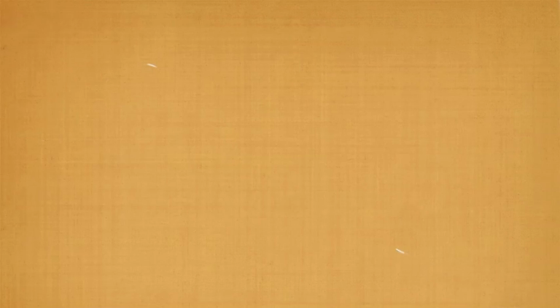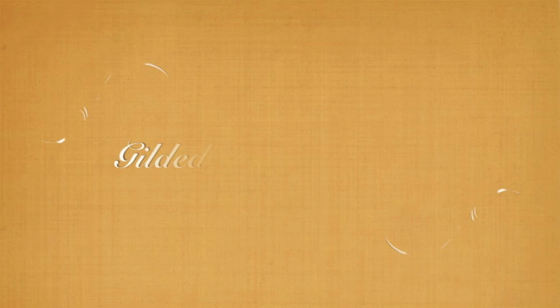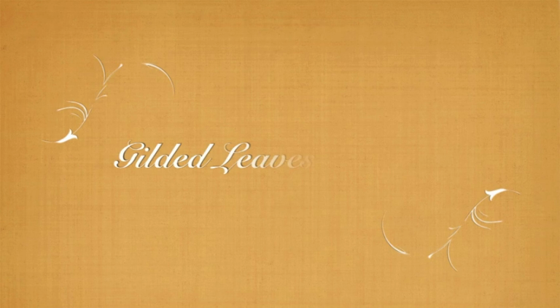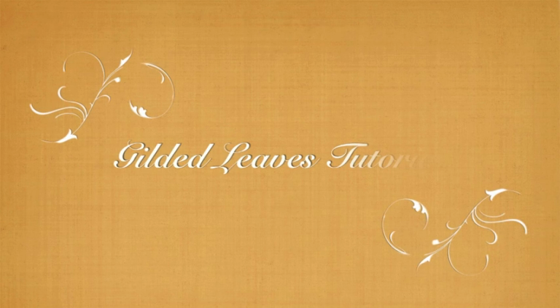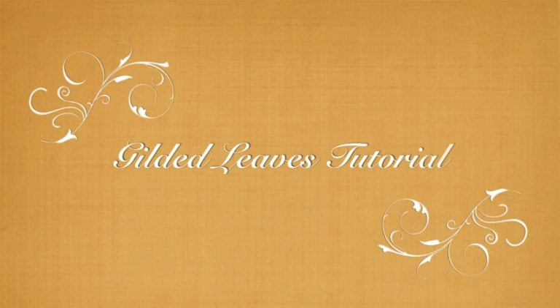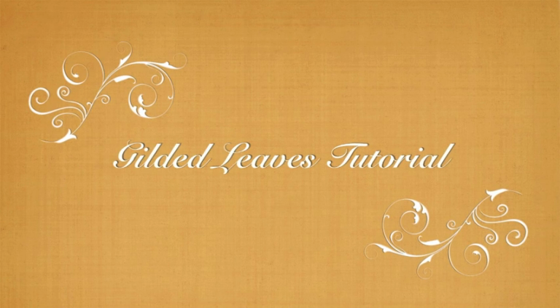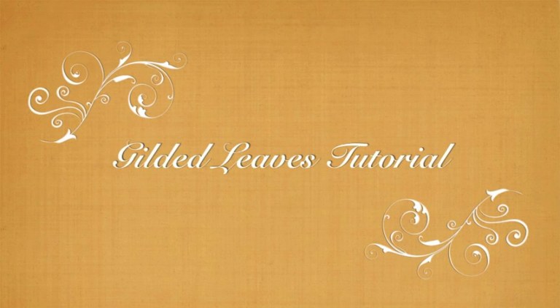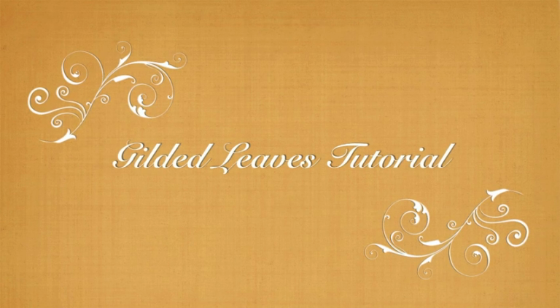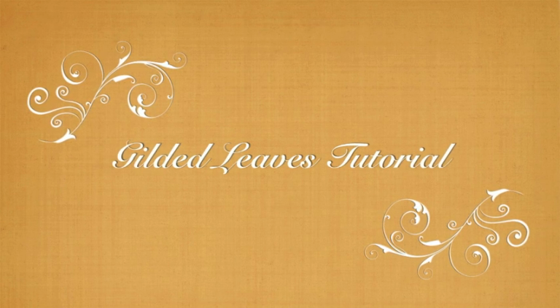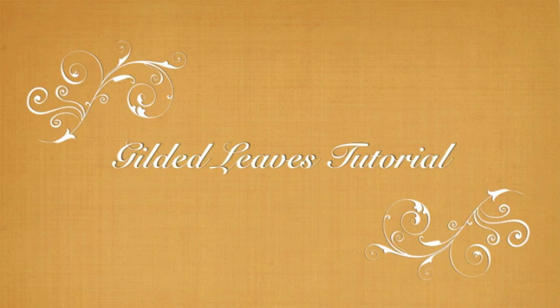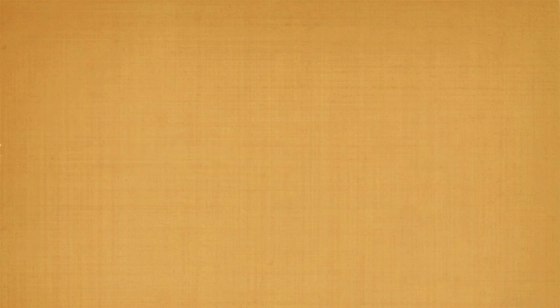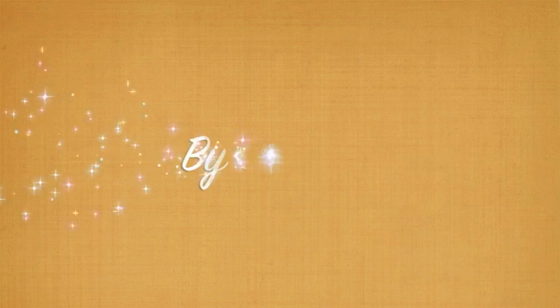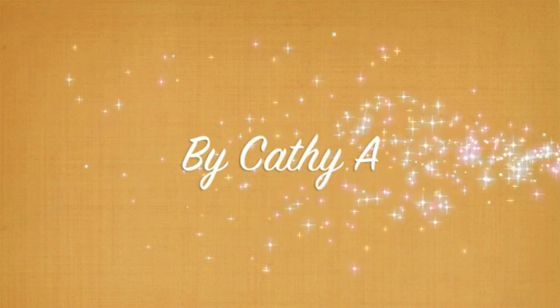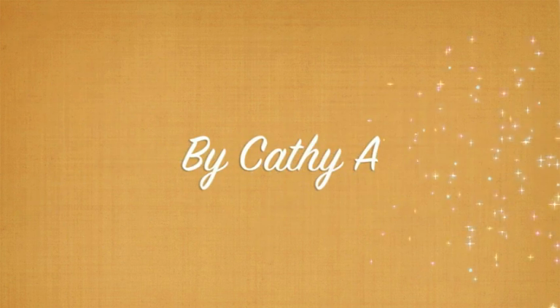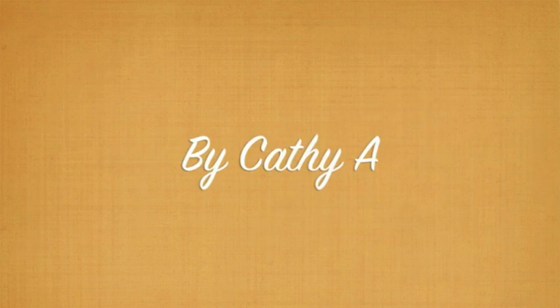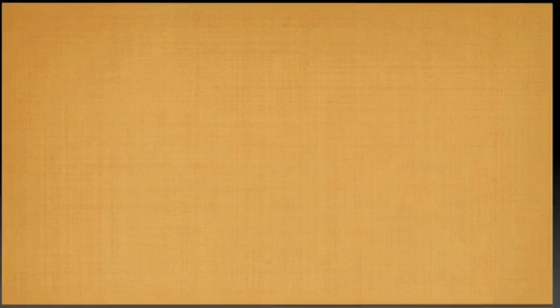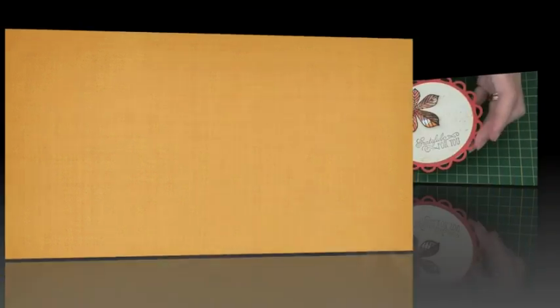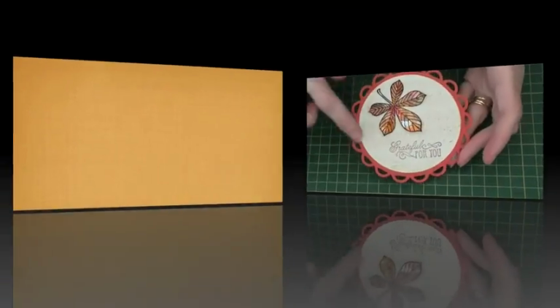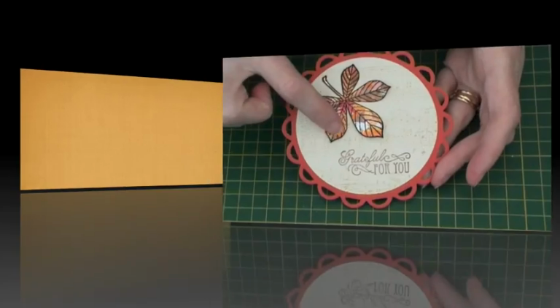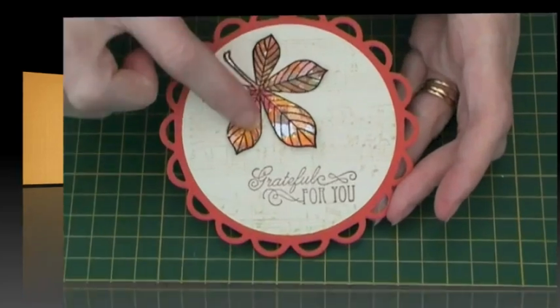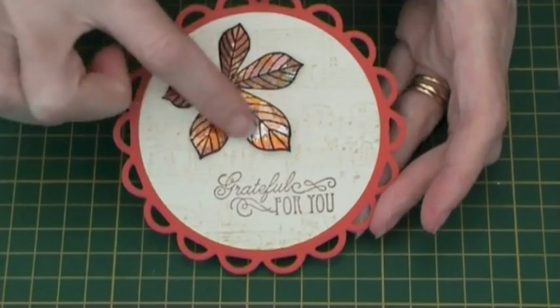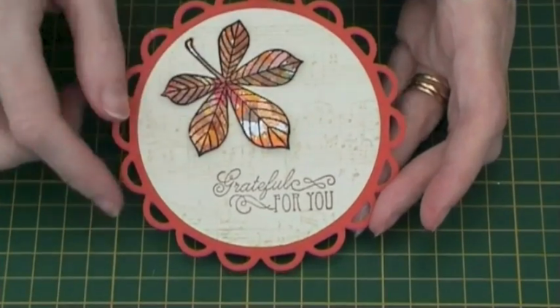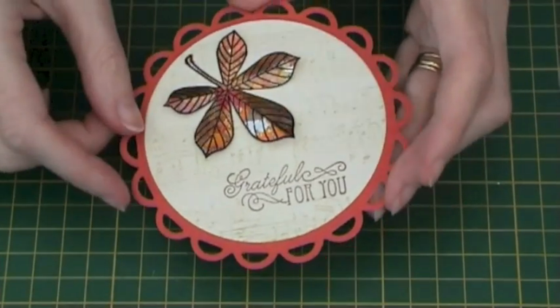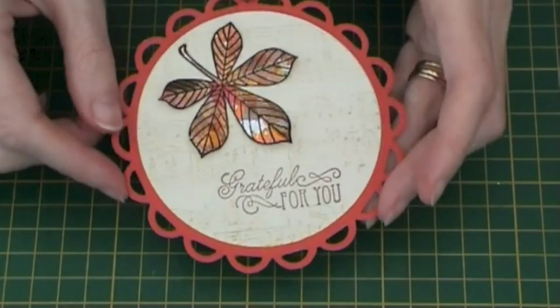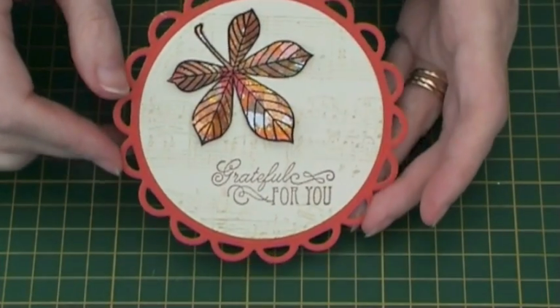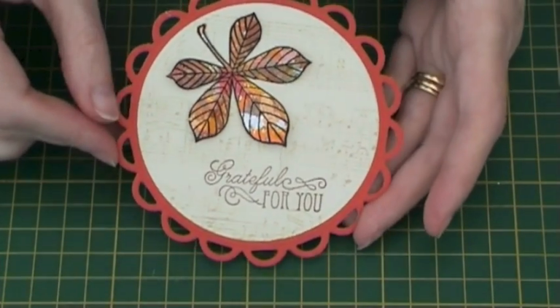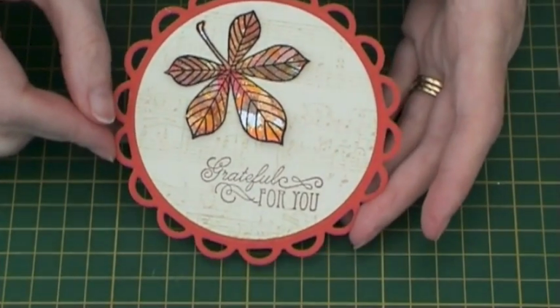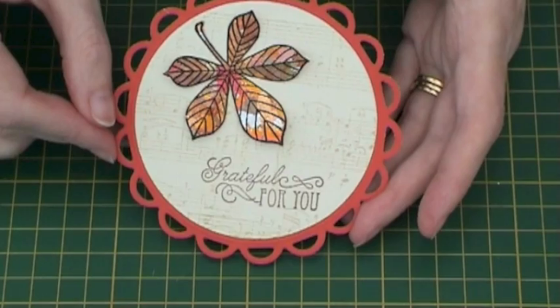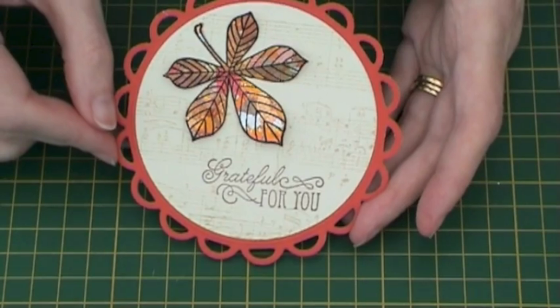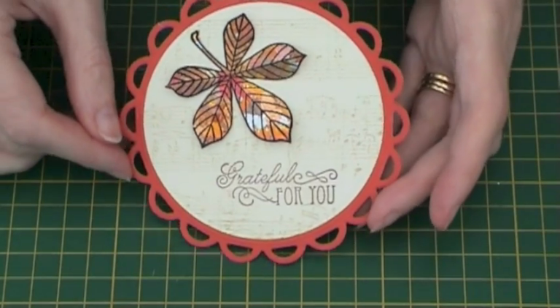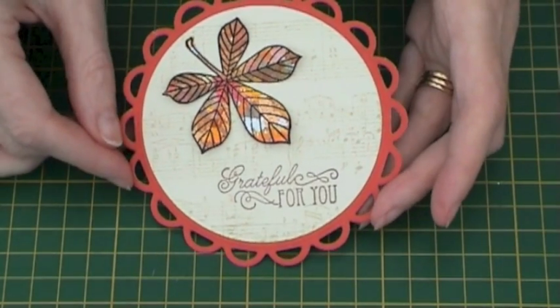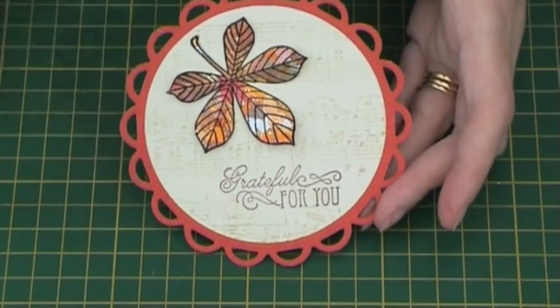Hi, welcome to this tutorial on how to use gilding flakes to create leaves. Here is an example of a card with a leaf made using the gilding flakes.